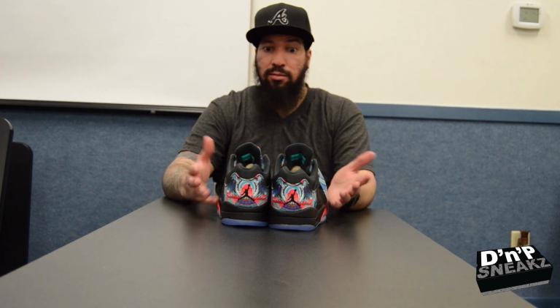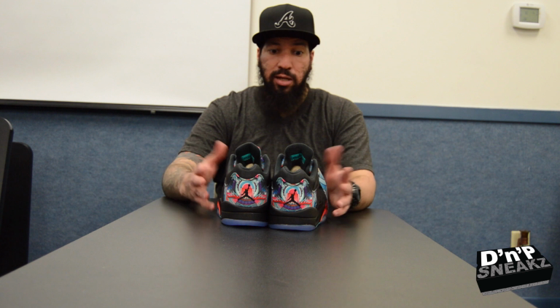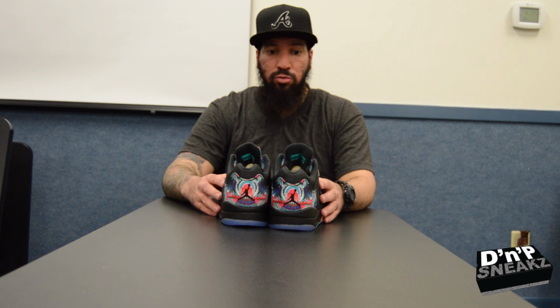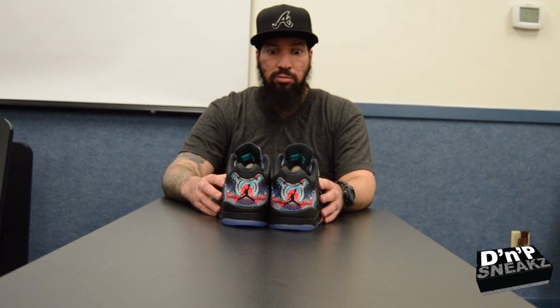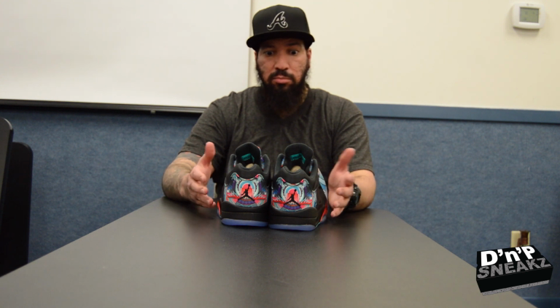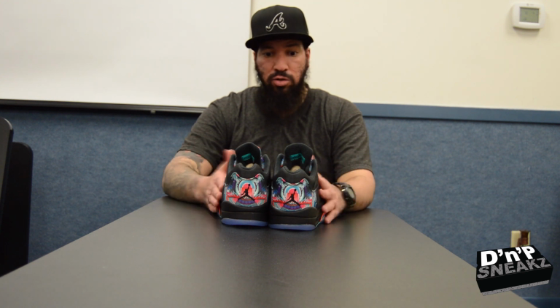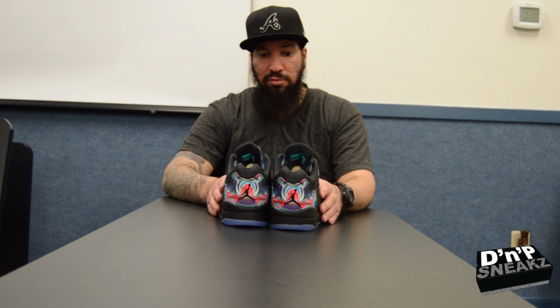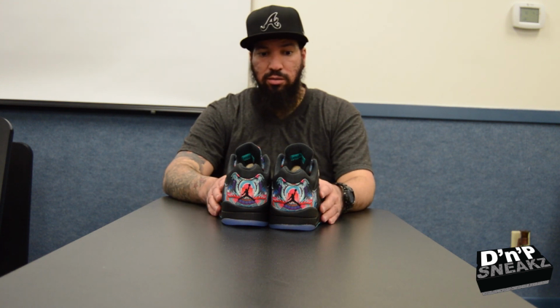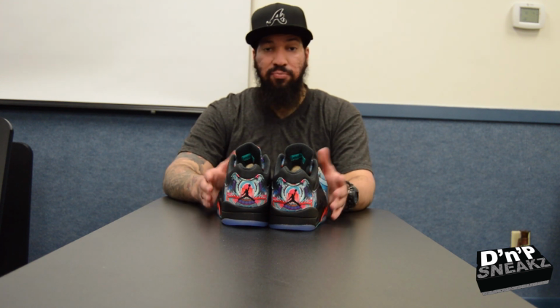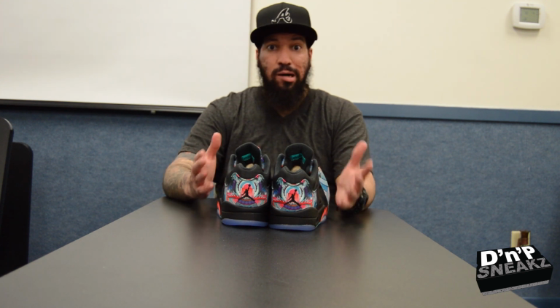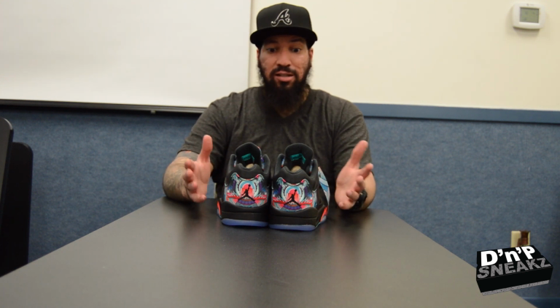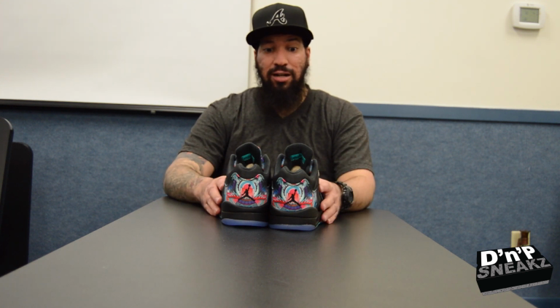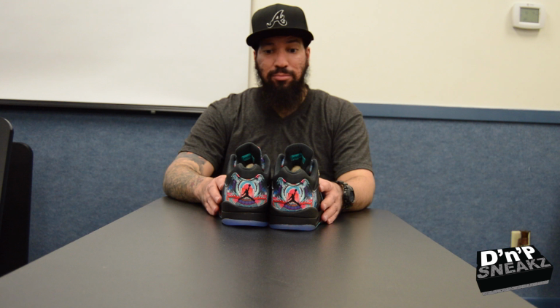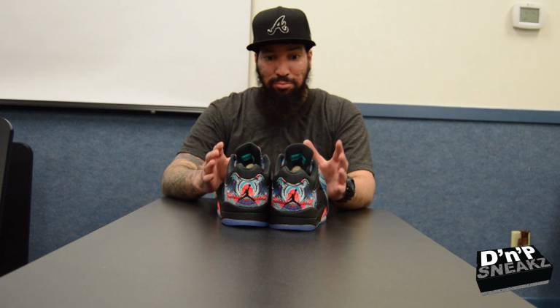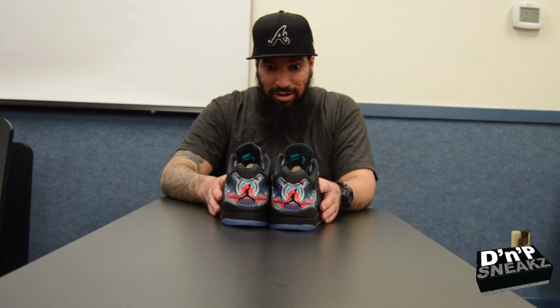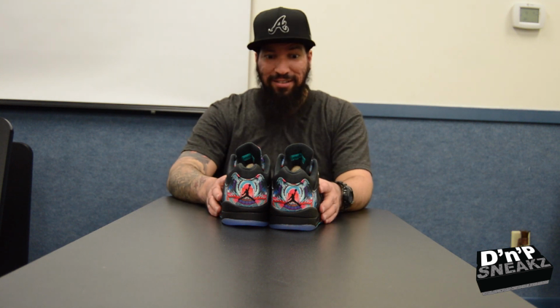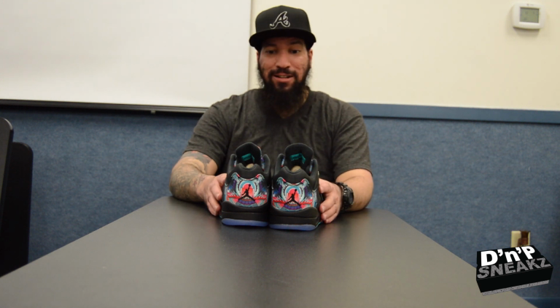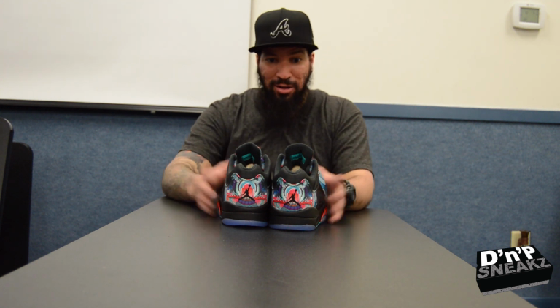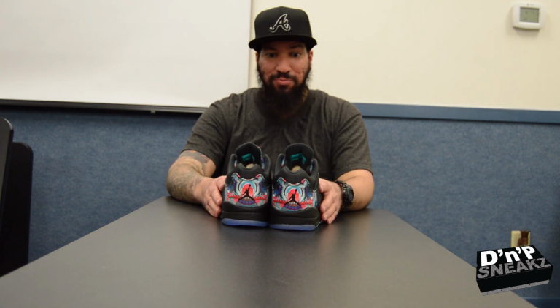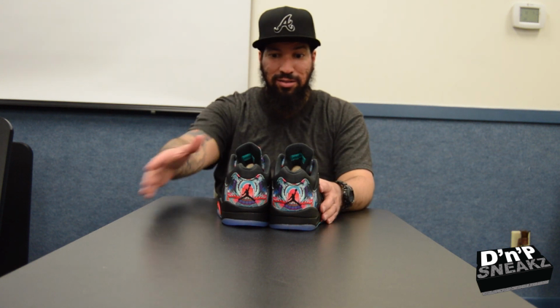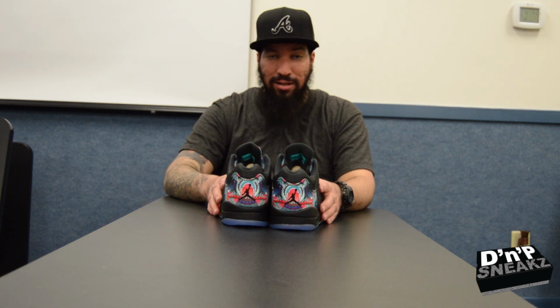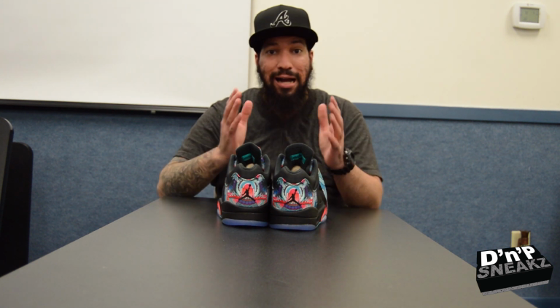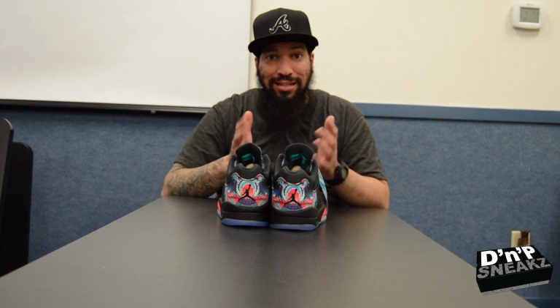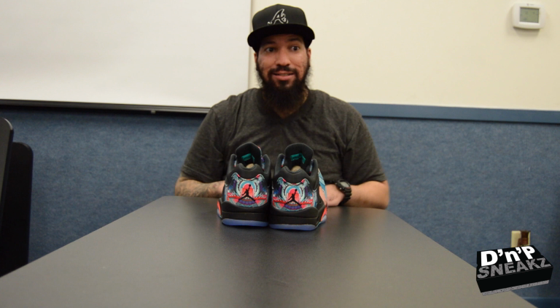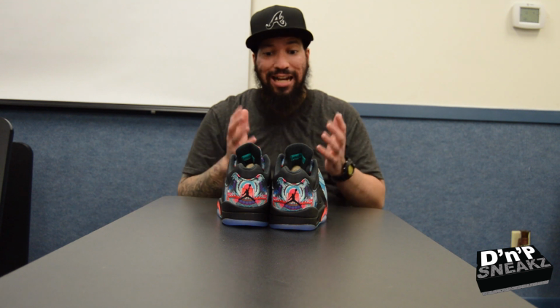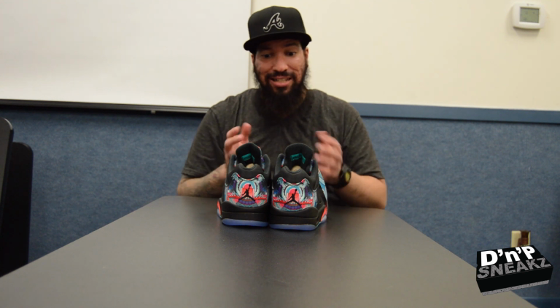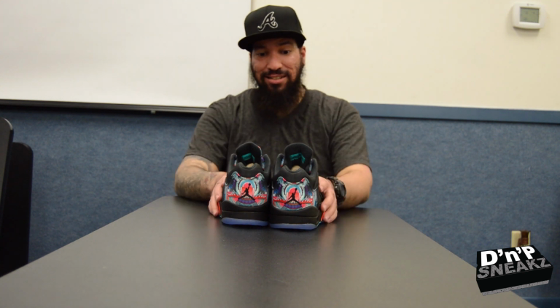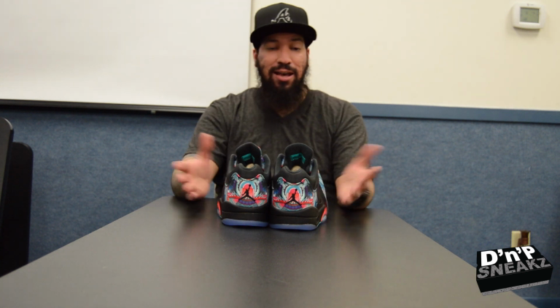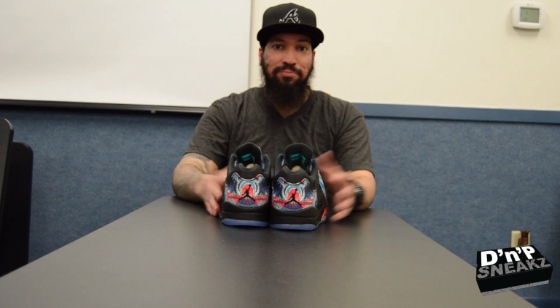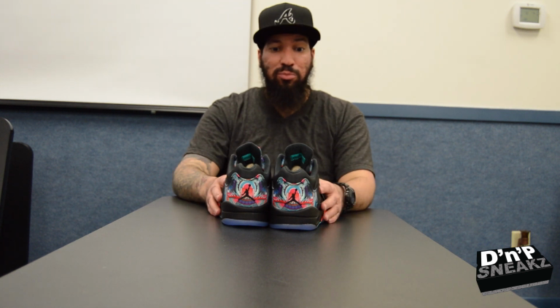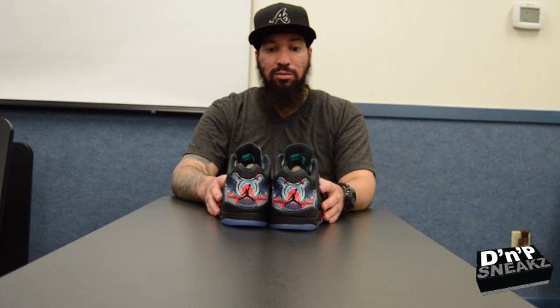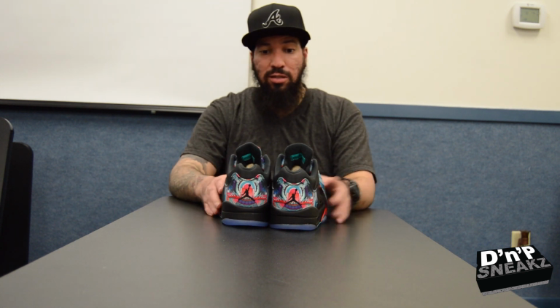They went ahead and threw them on some Retro 5 Lows. And once I saw them, I was like, bruh — D Hall, Terry Terry — man, I got to get these. And your boy P-Lo, that's what he did.